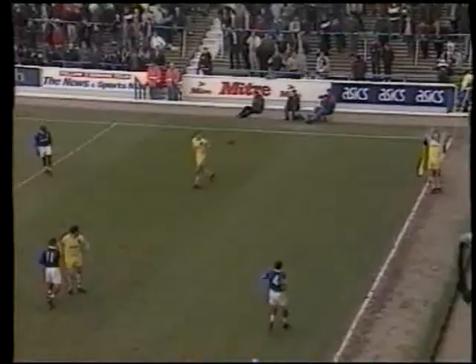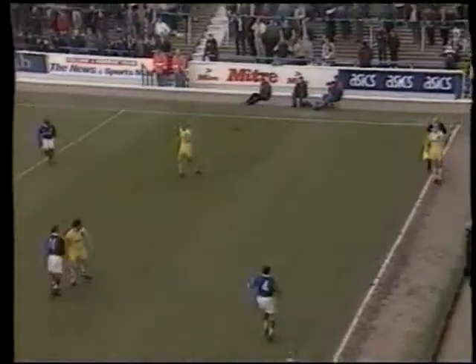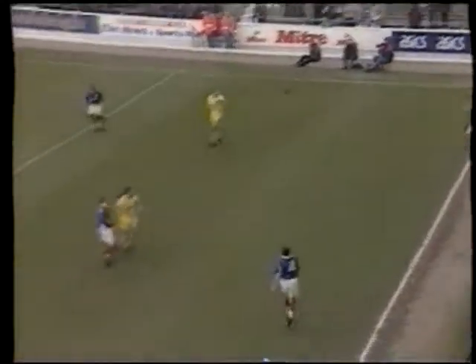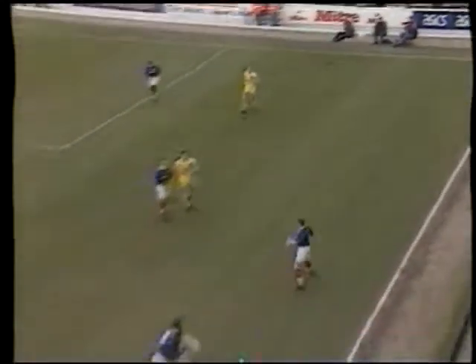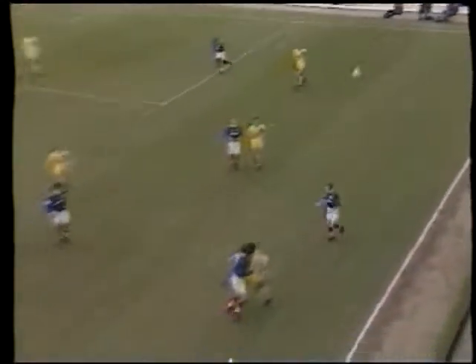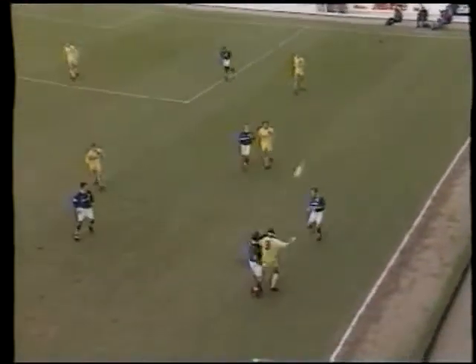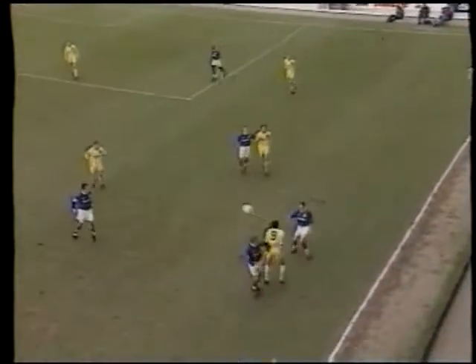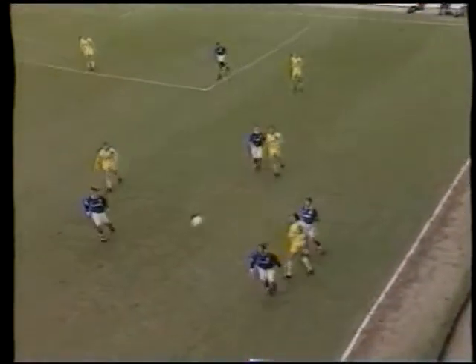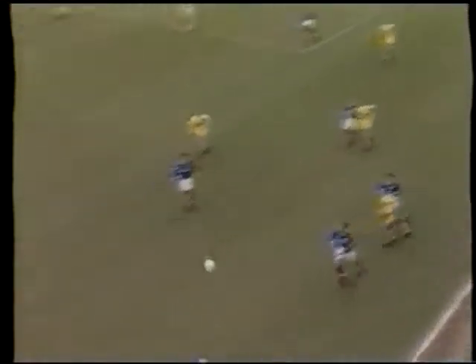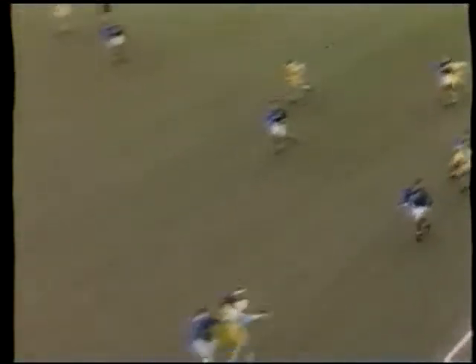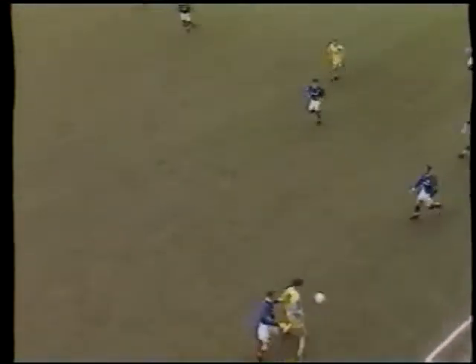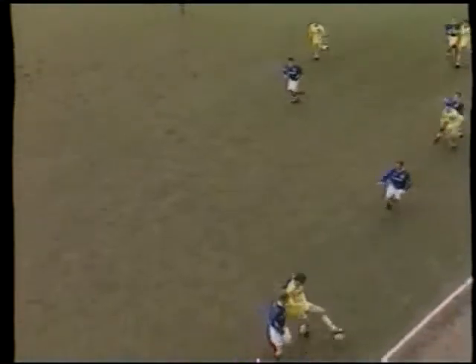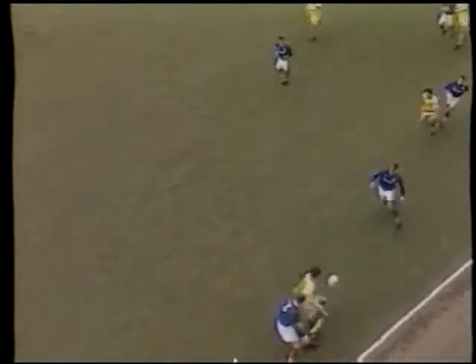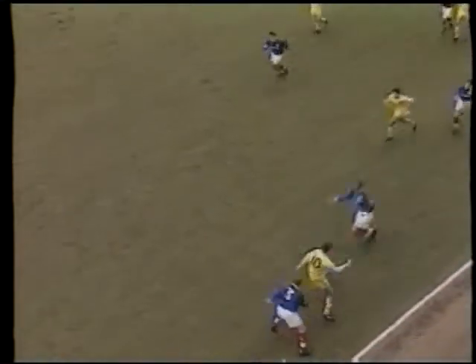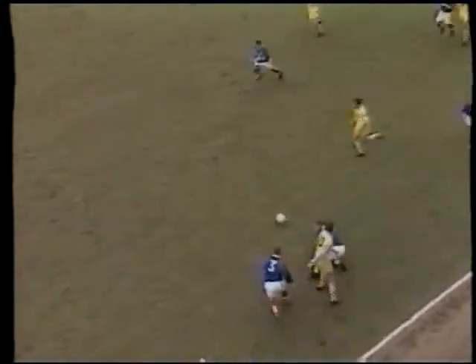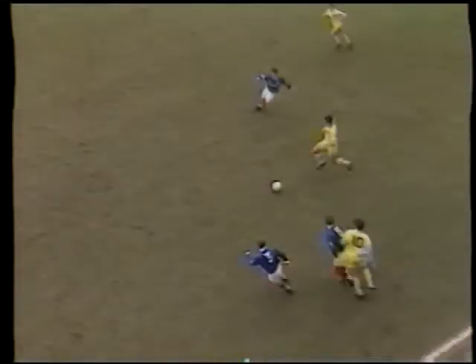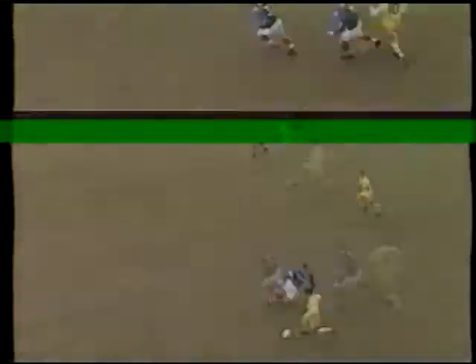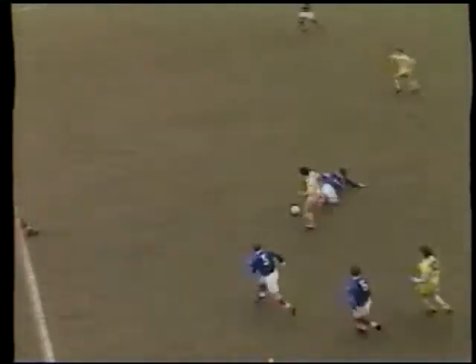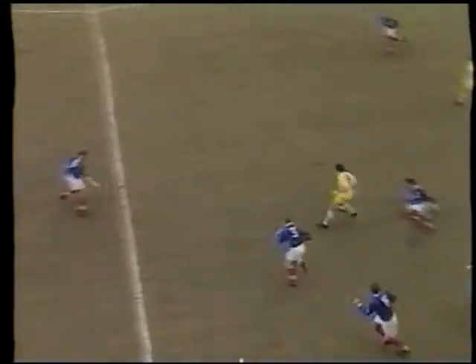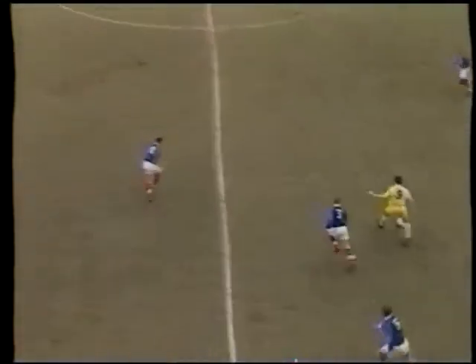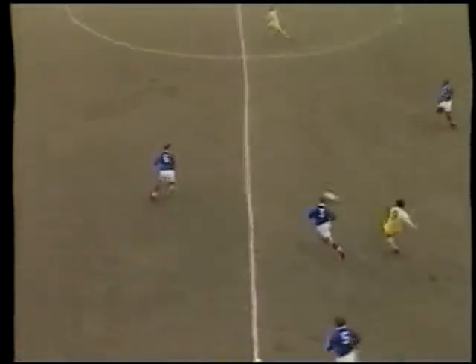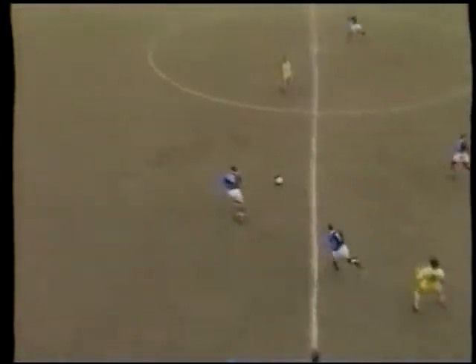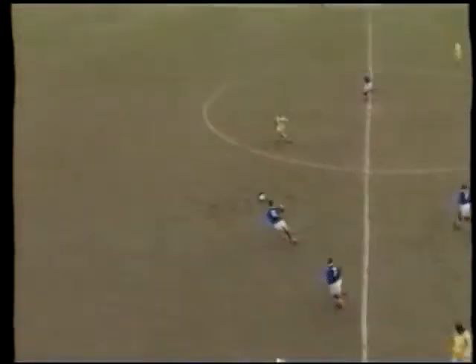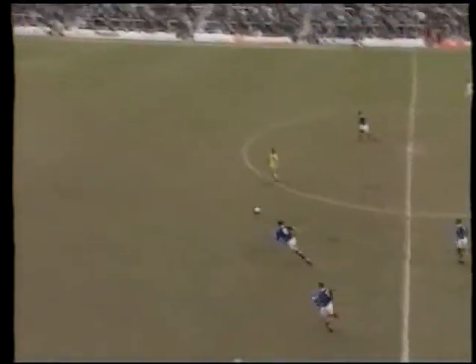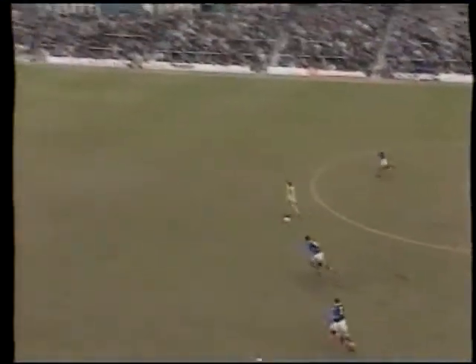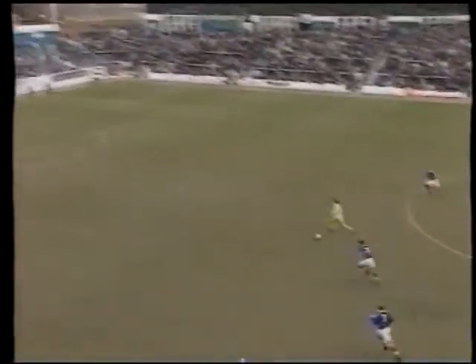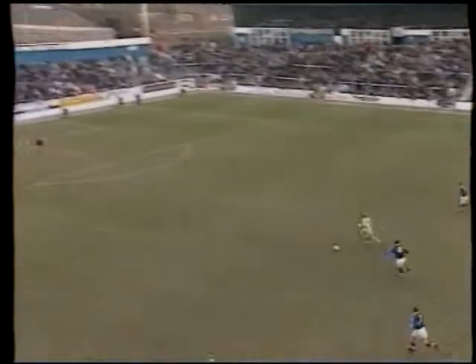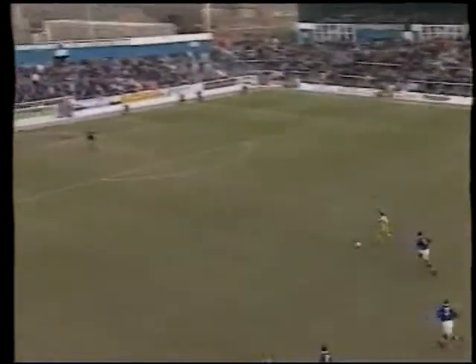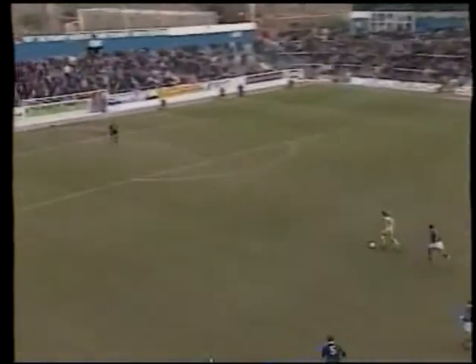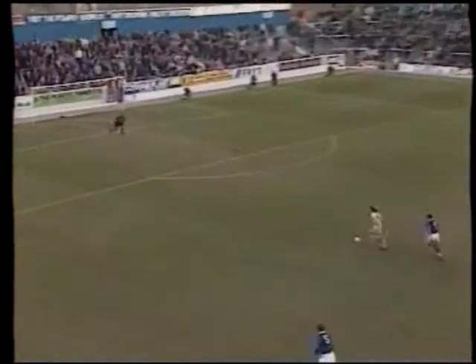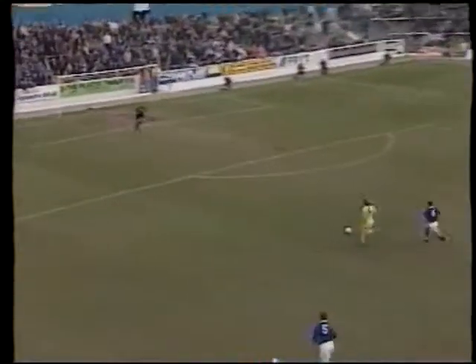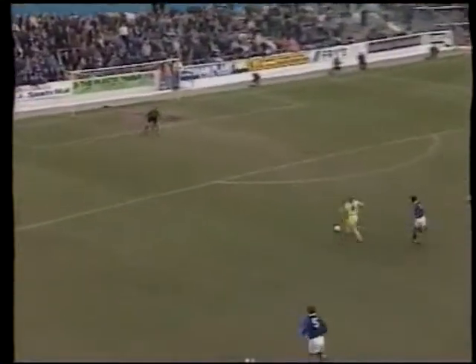But Pompey's defenders were nowhere when West Brom took the lead in the 20th minute. Bob Taylor's measured pass released Richard Snakers, and the Dutch striker's finishing was top class.